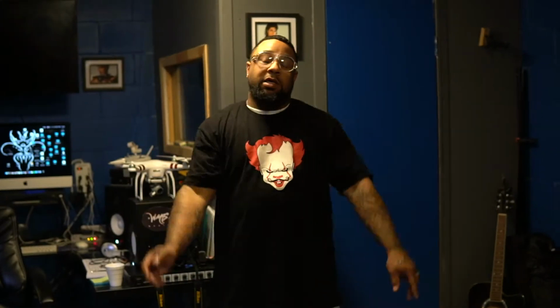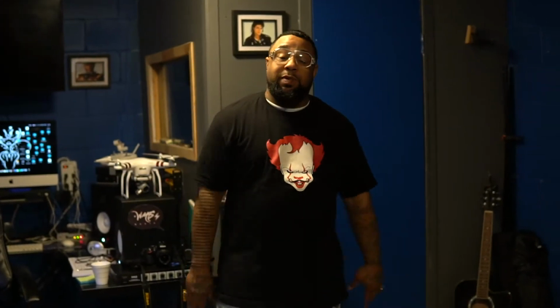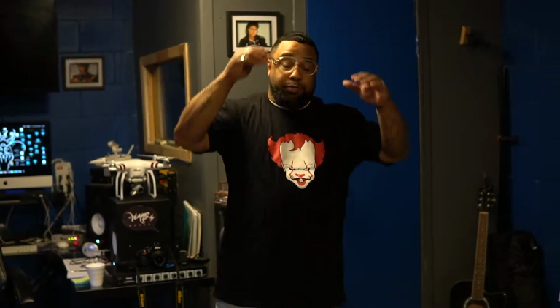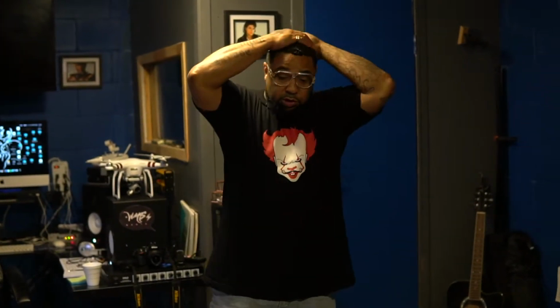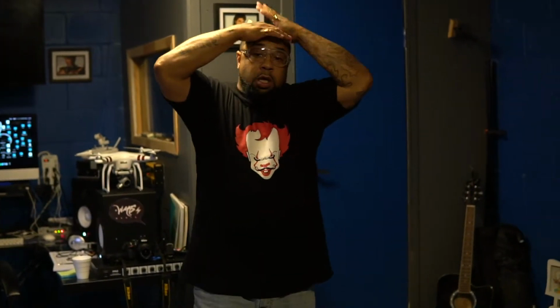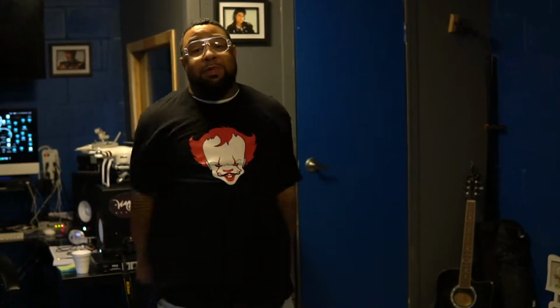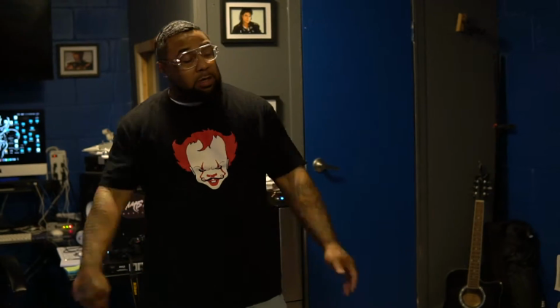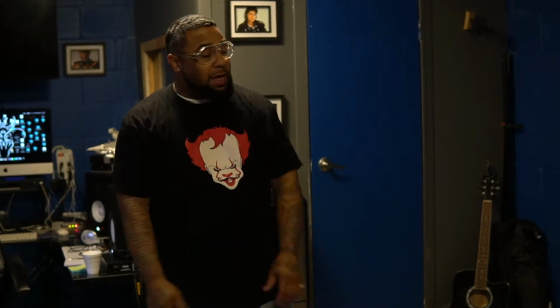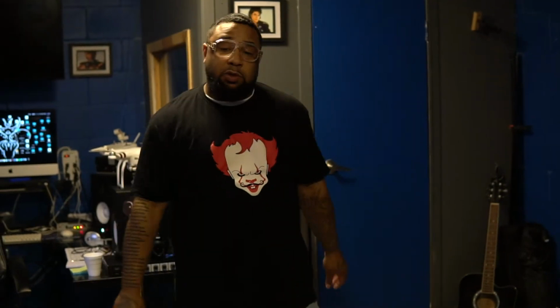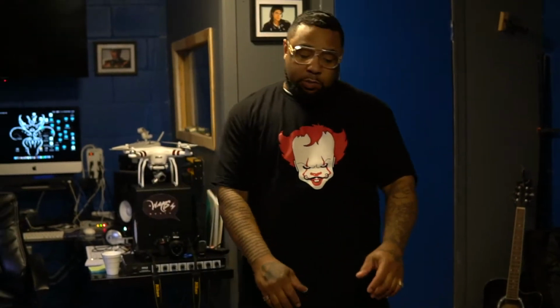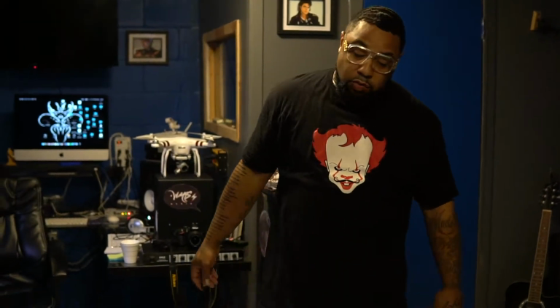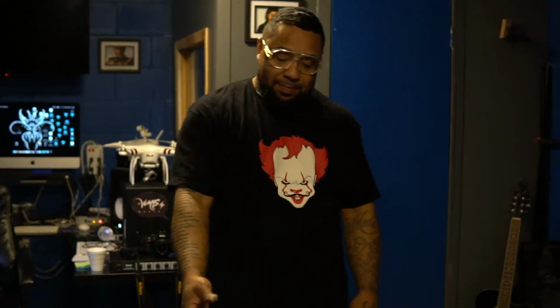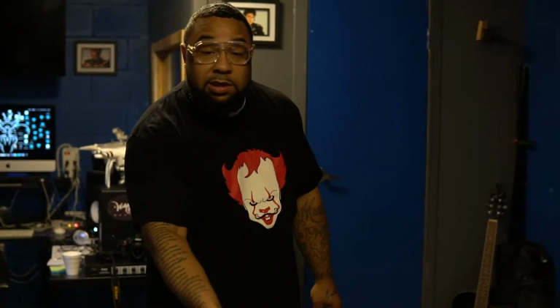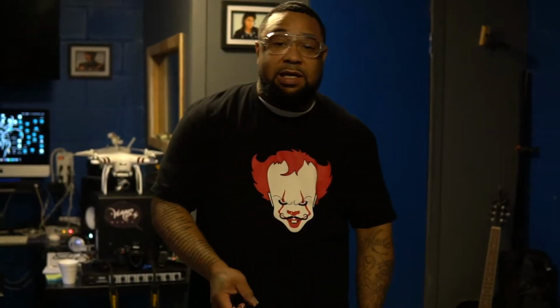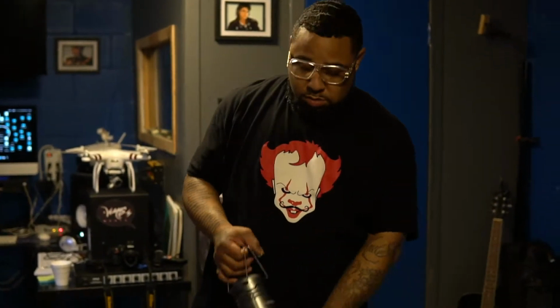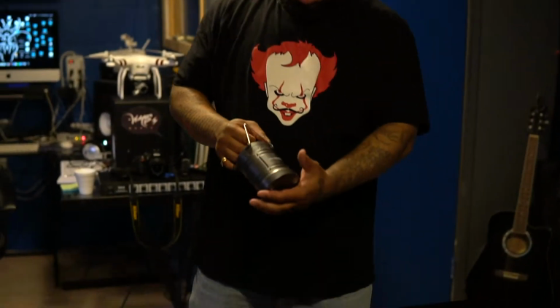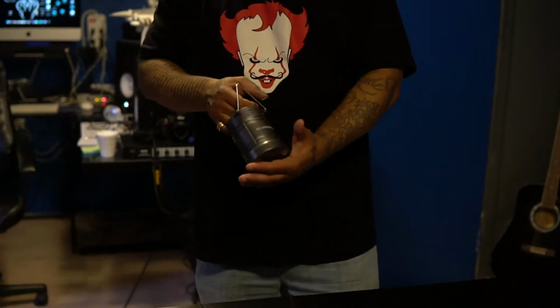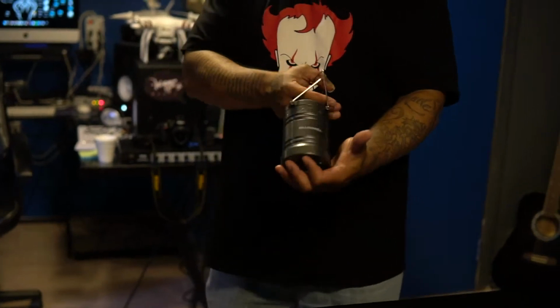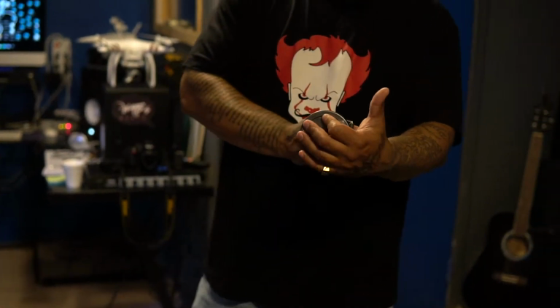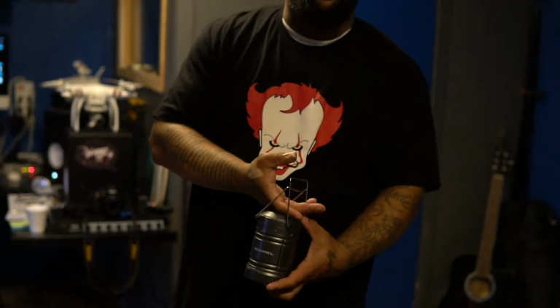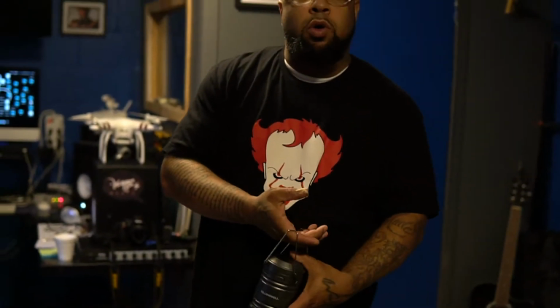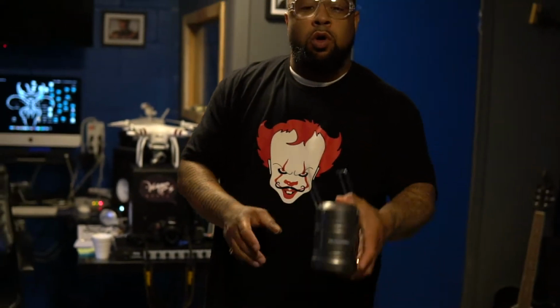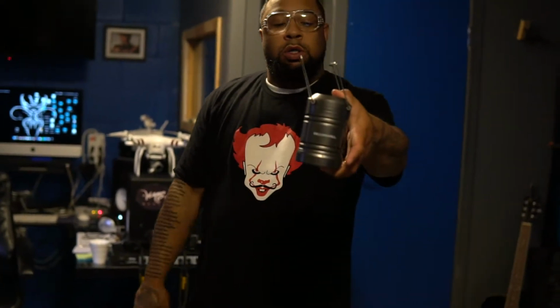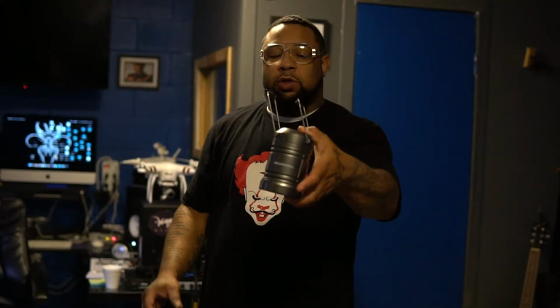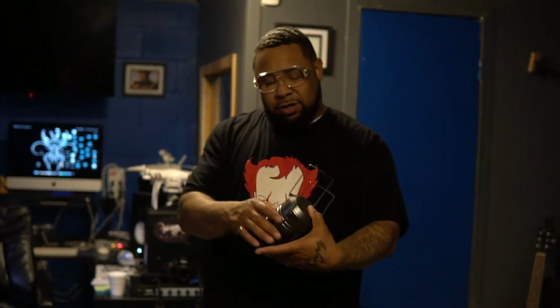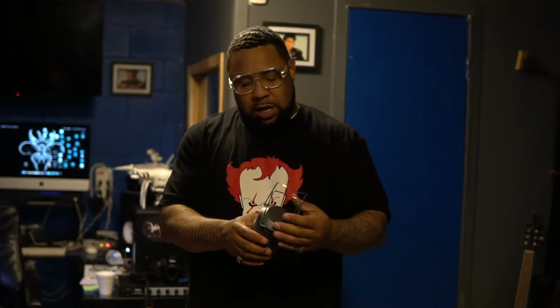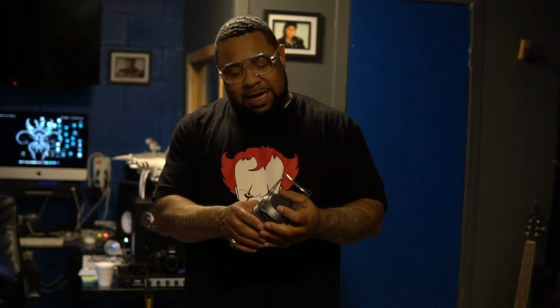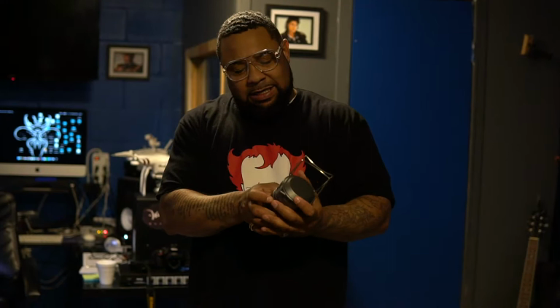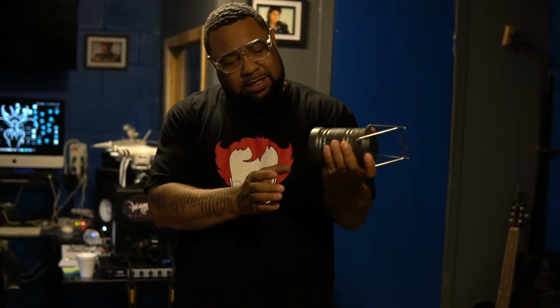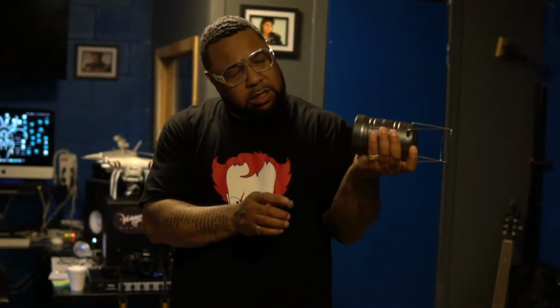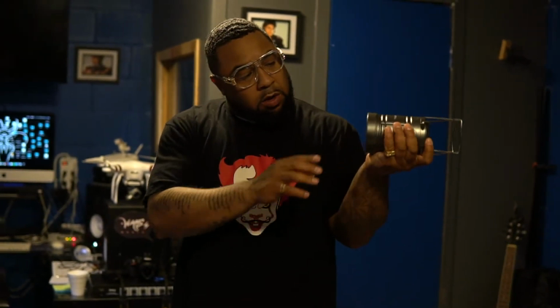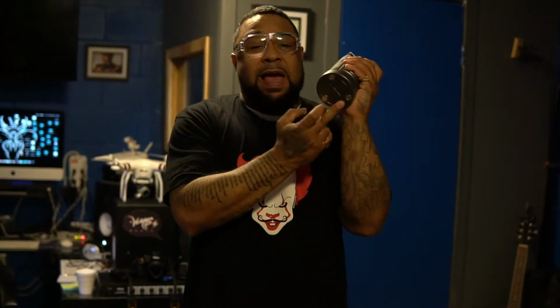It's your boy Big Brother Bruce and we're back here at WMAS about to do another review. Today we're going to review the Bell and Howell Tac Lantern.